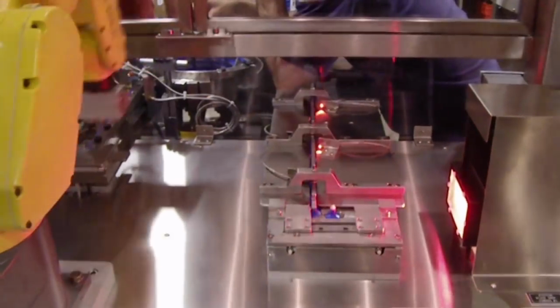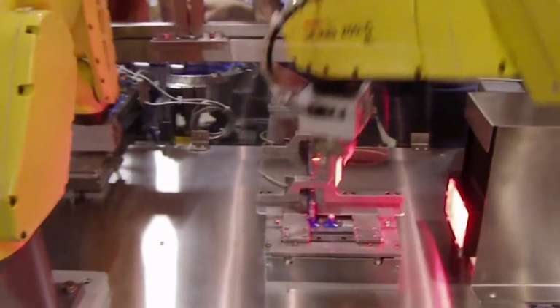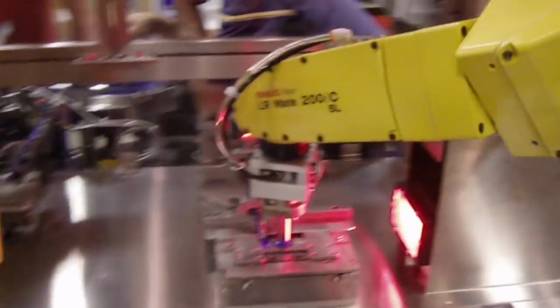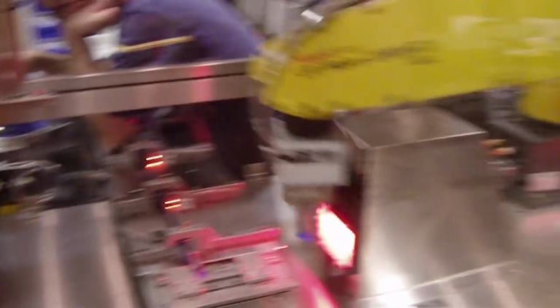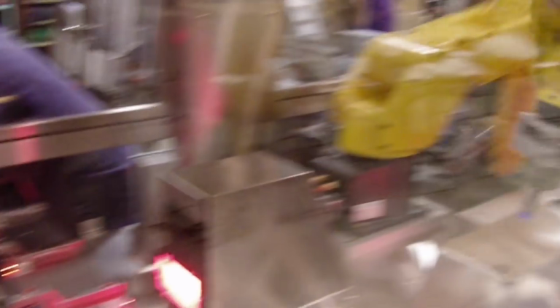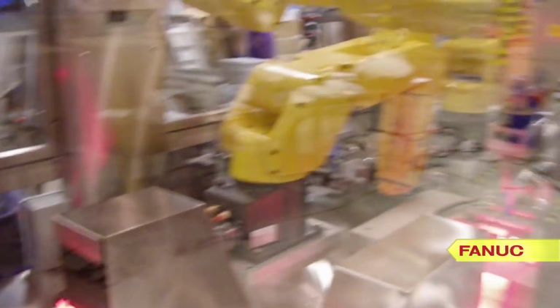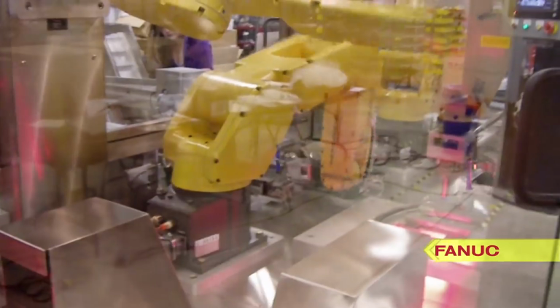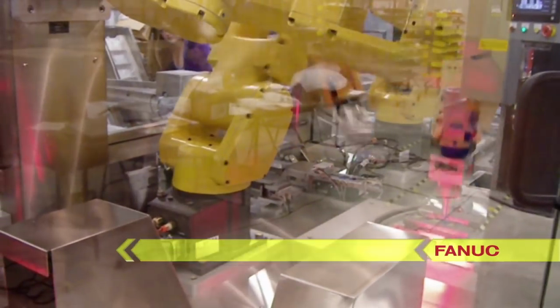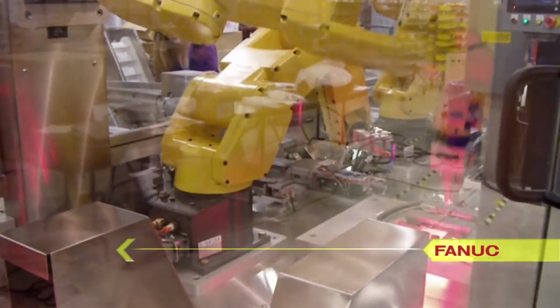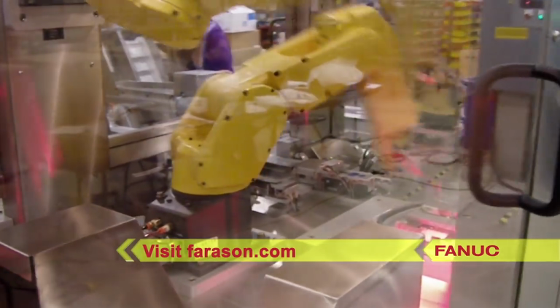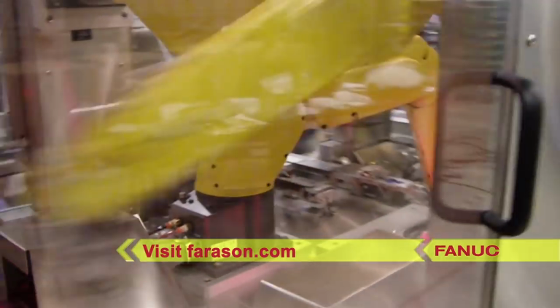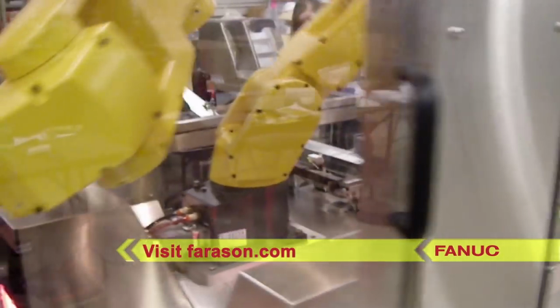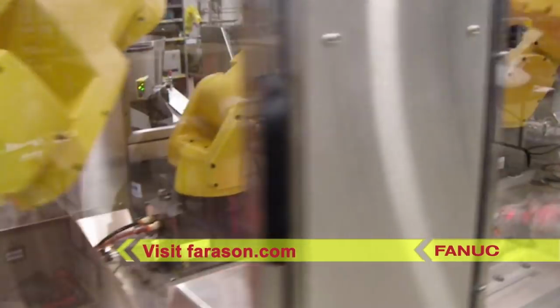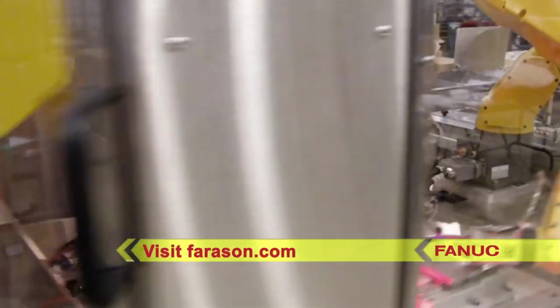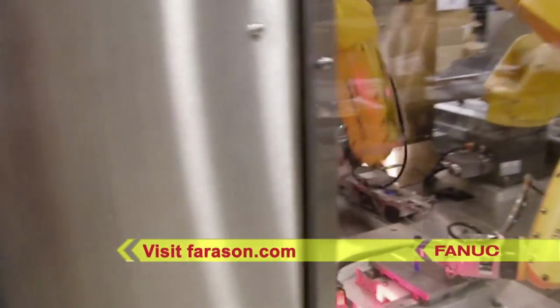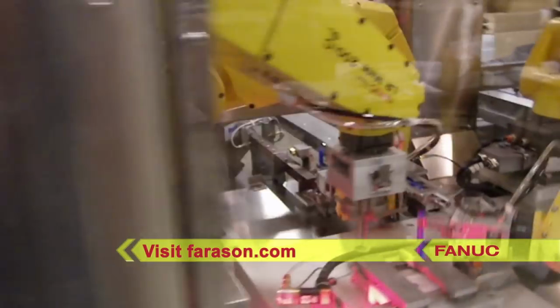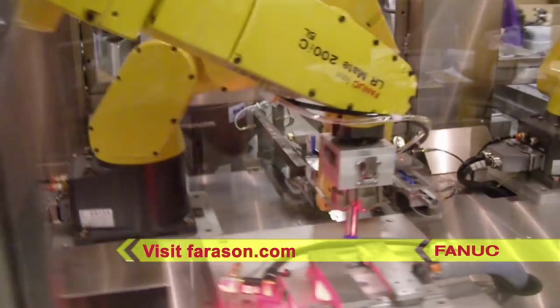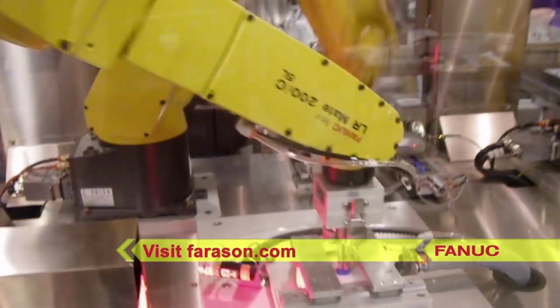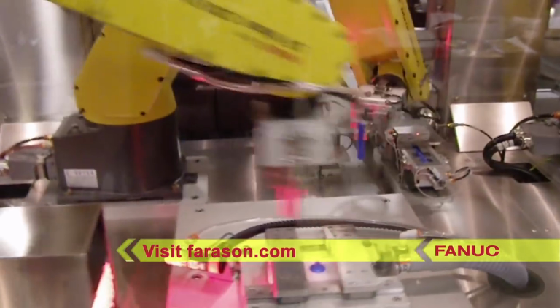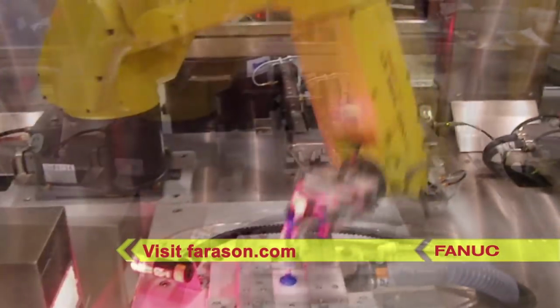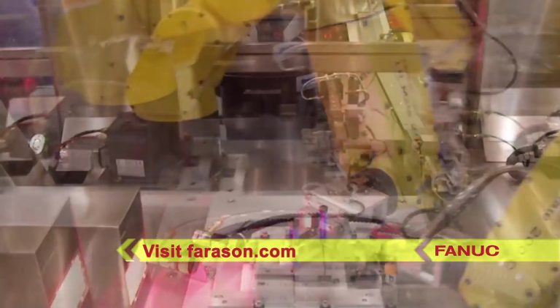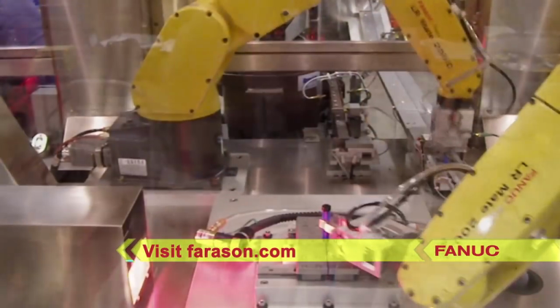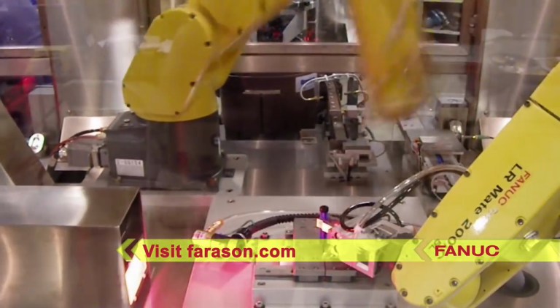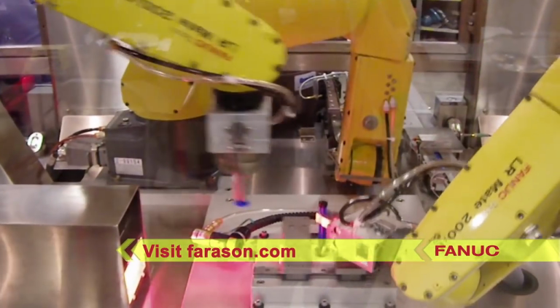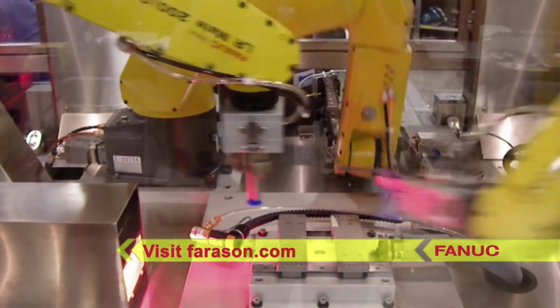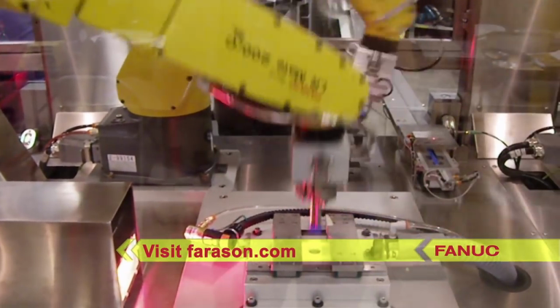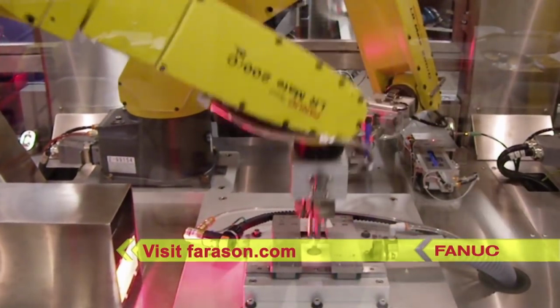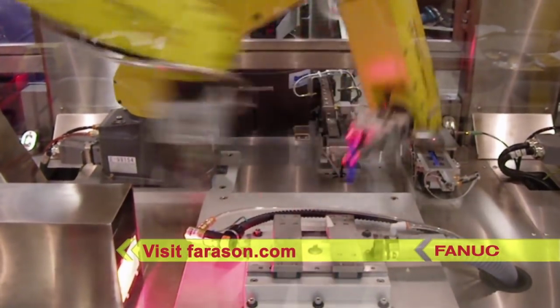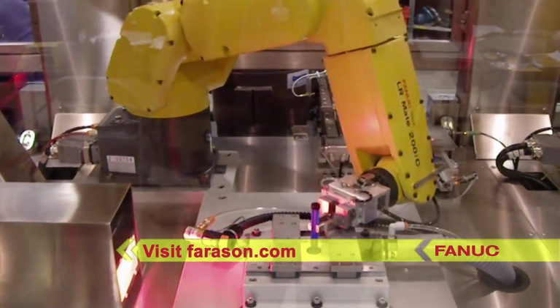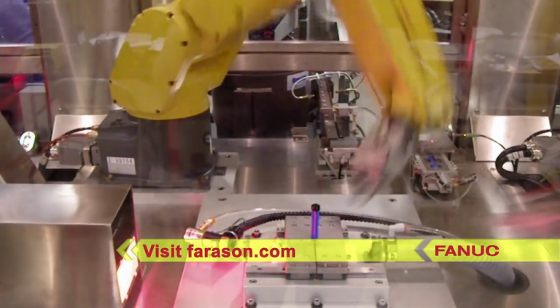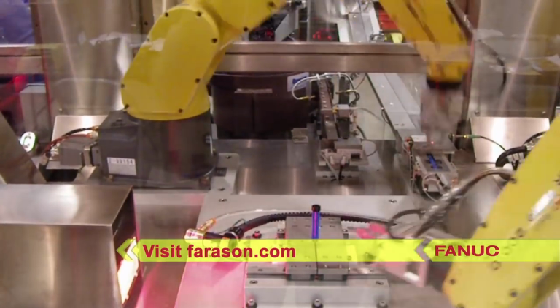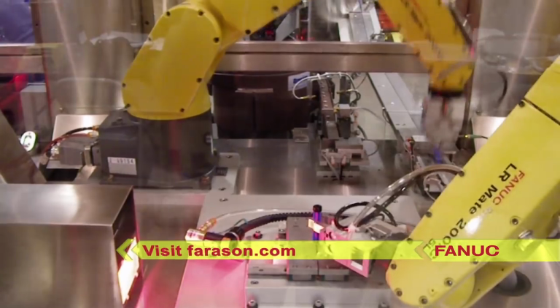For this and more from FANUC America authorized system integrator Ferrison Corporation, please visit ferrison.com.